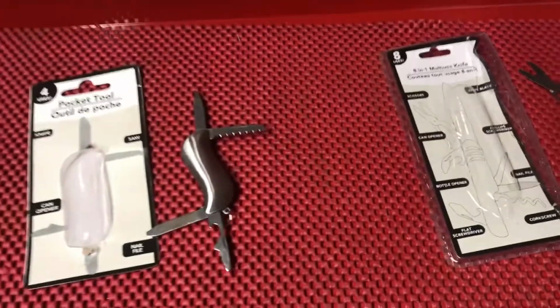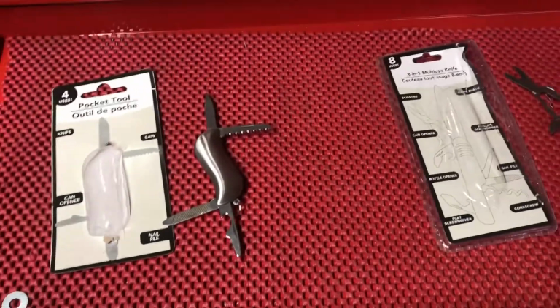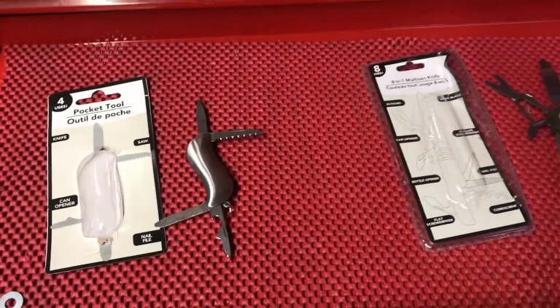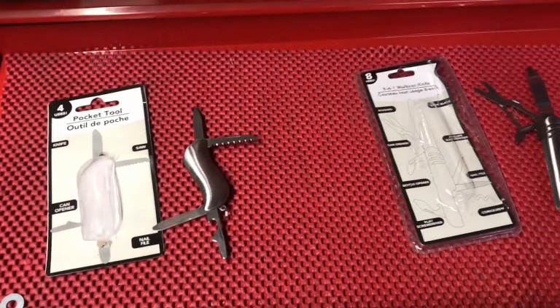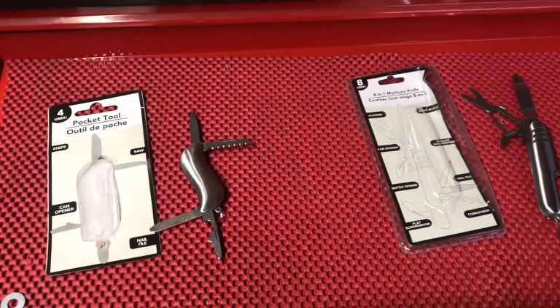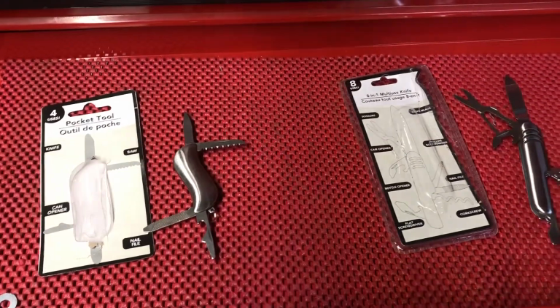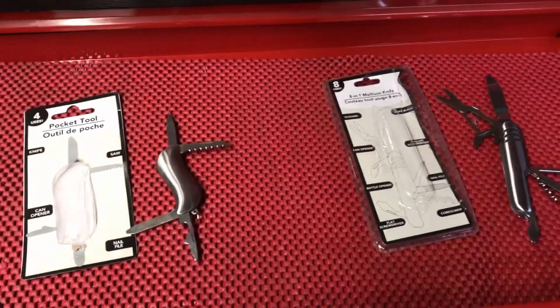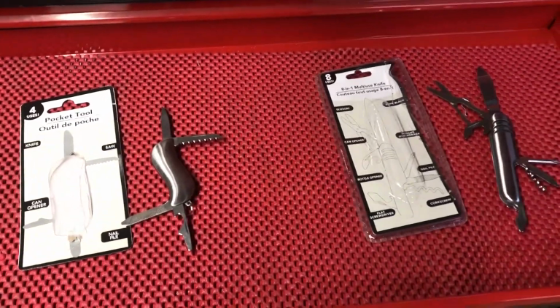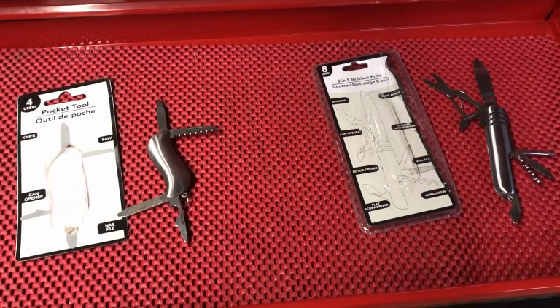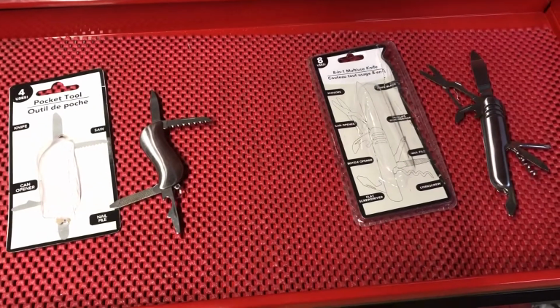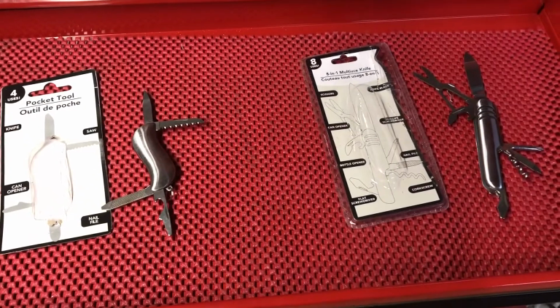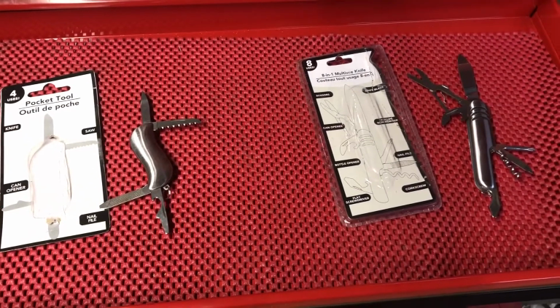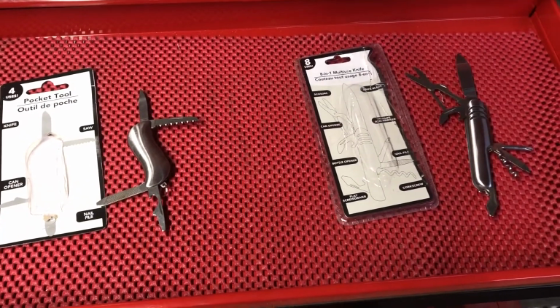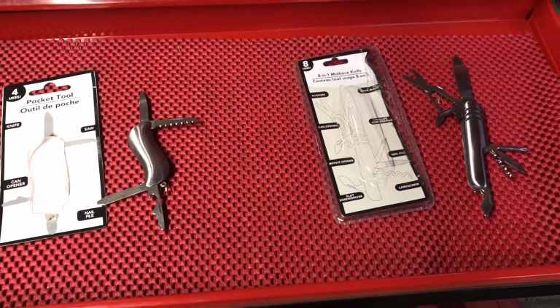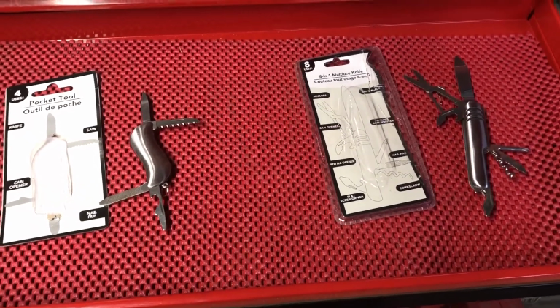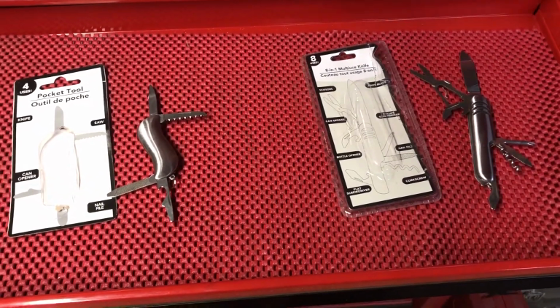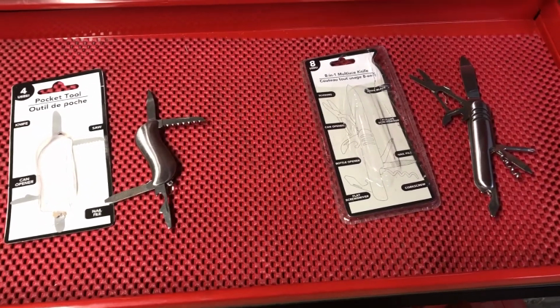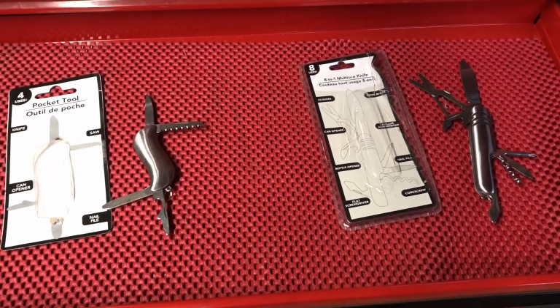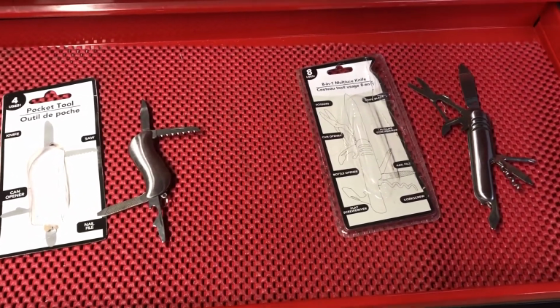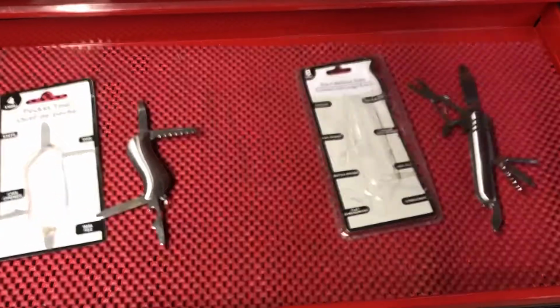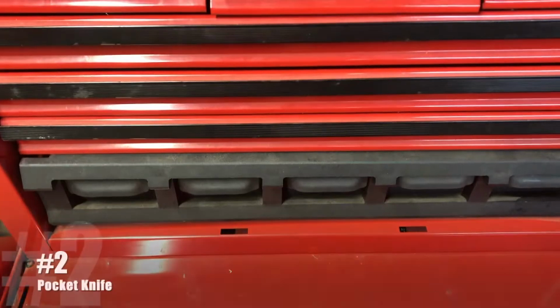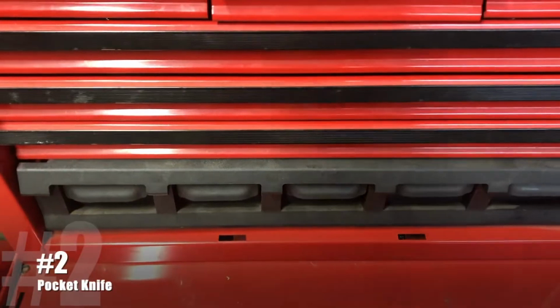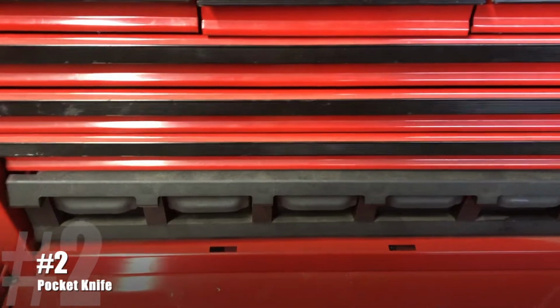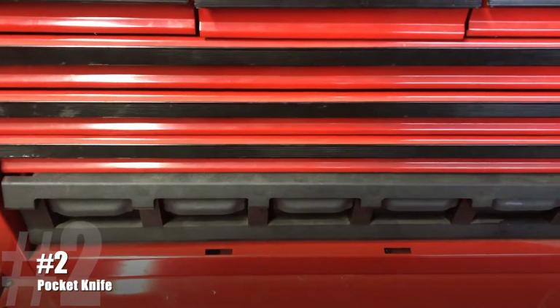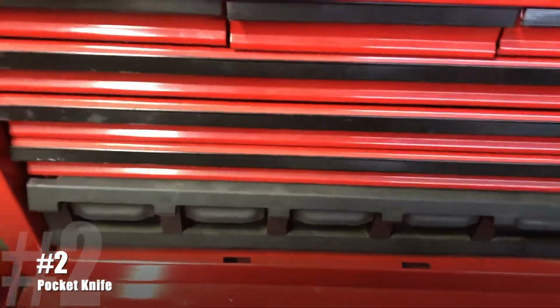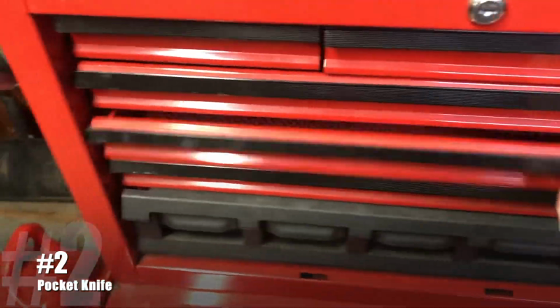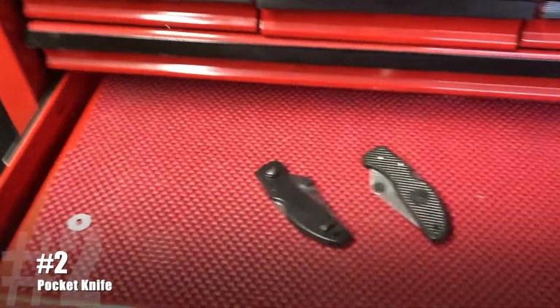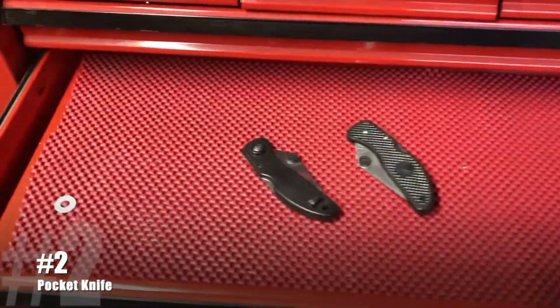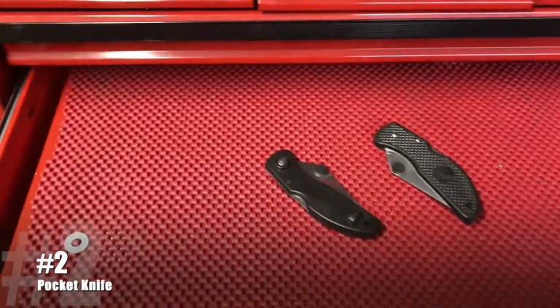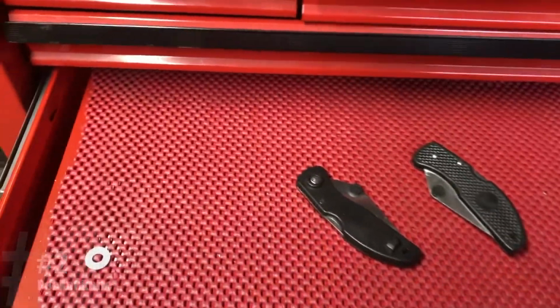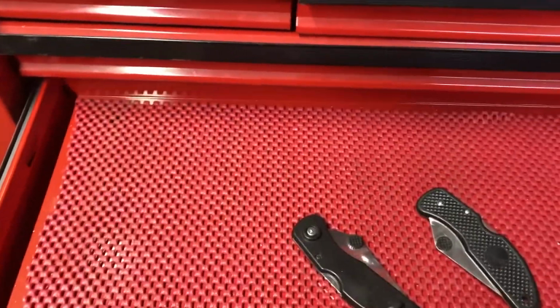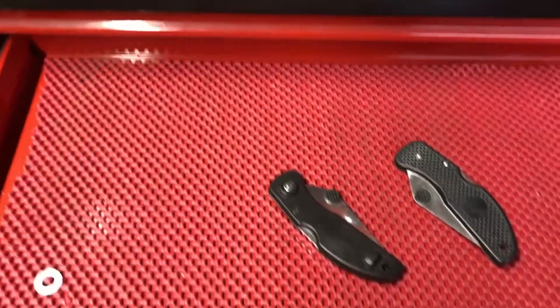Stay away from these. The only thing they'd be good for is stocking stuffers for little kids if they're looking for a pocket knife that they're just gonna lose anyway.